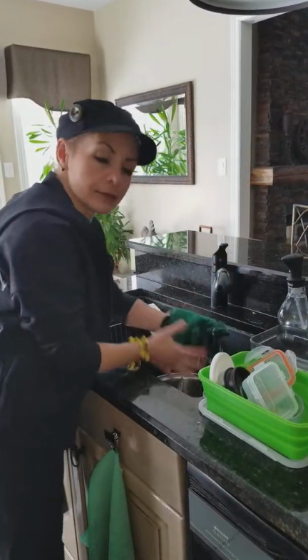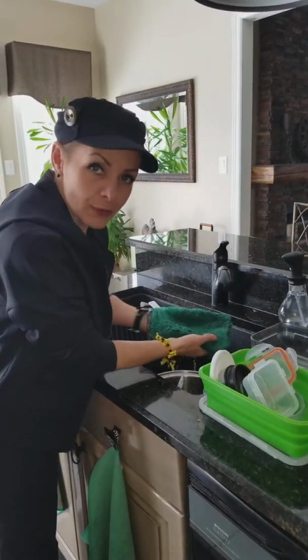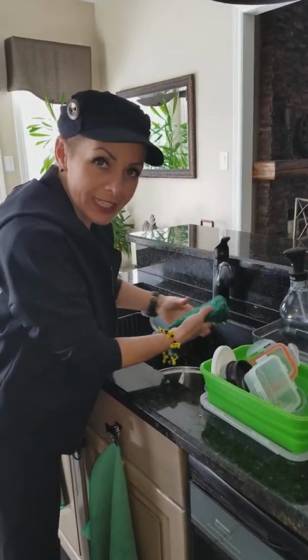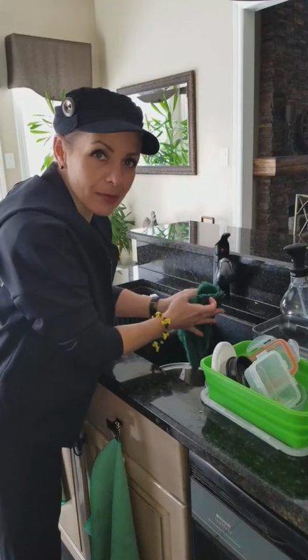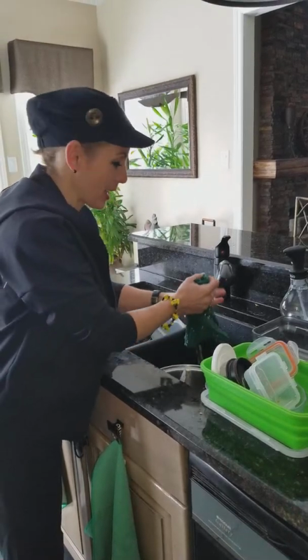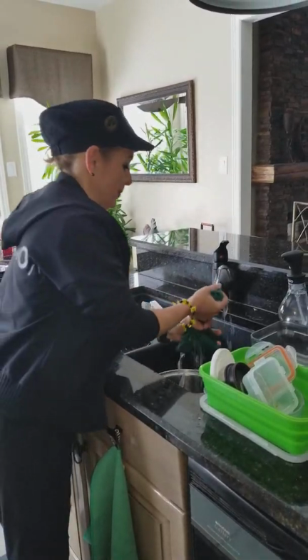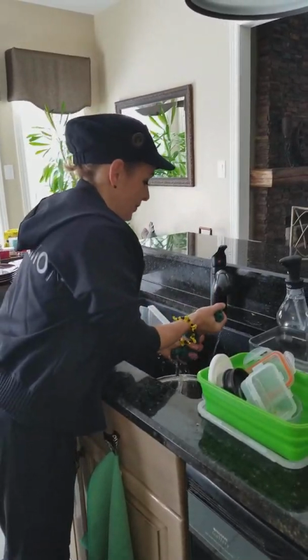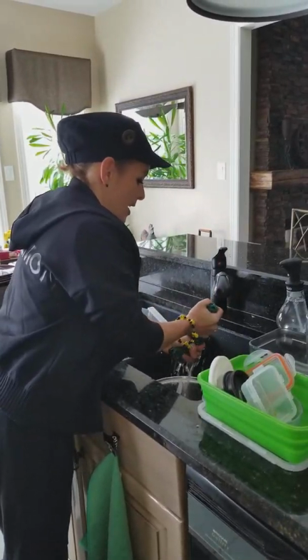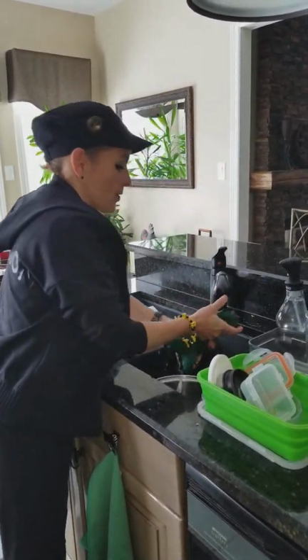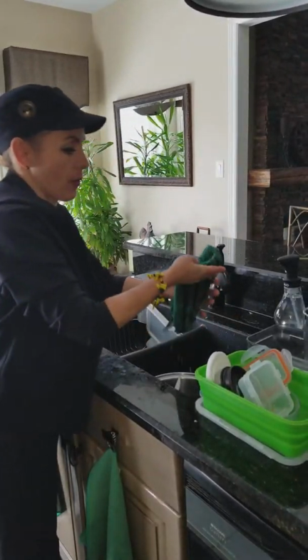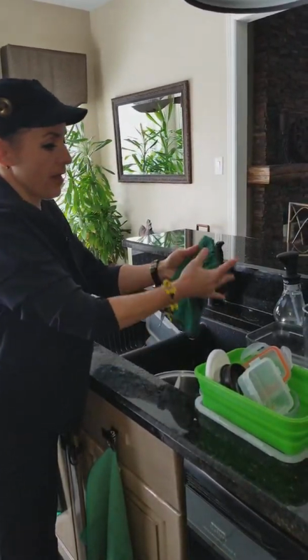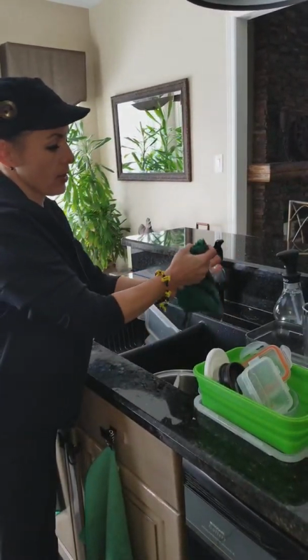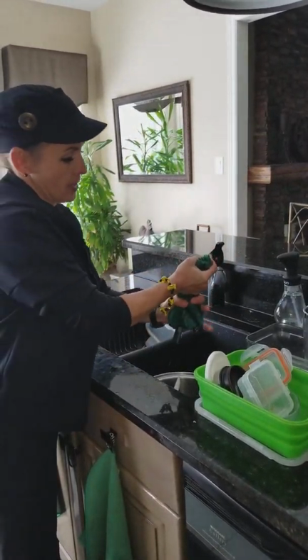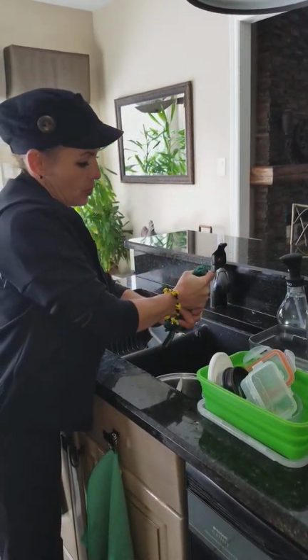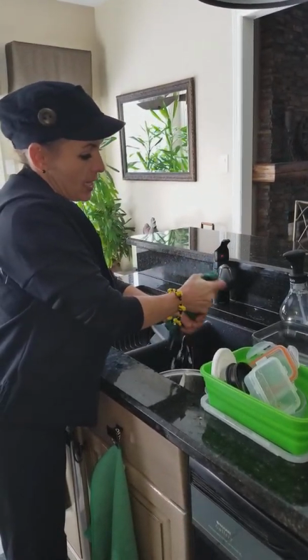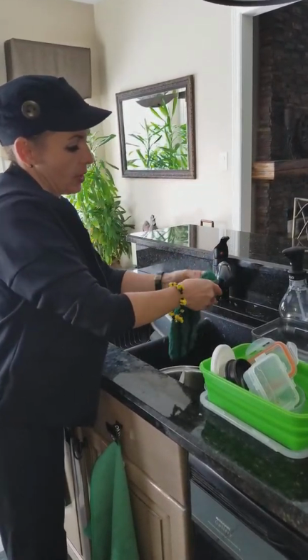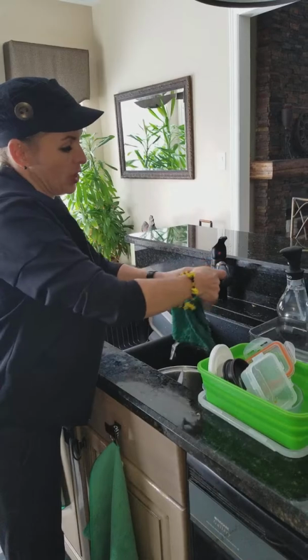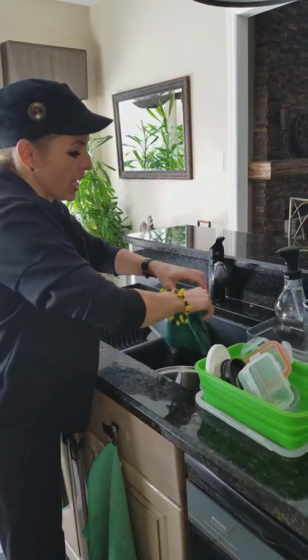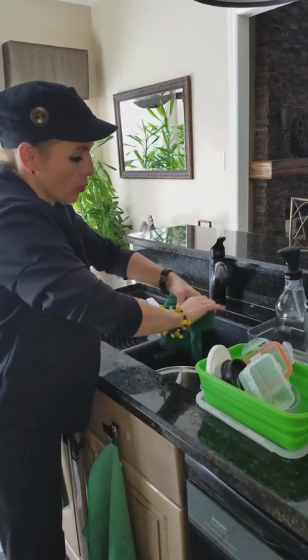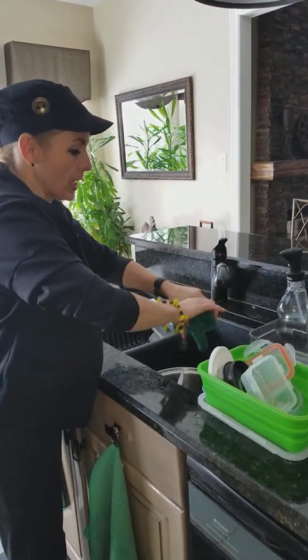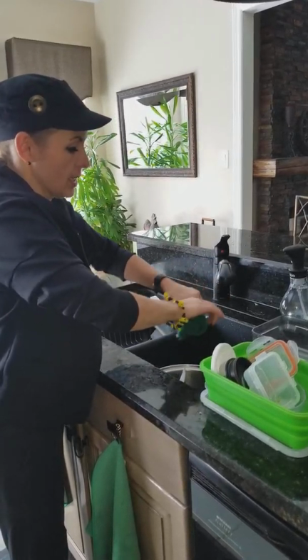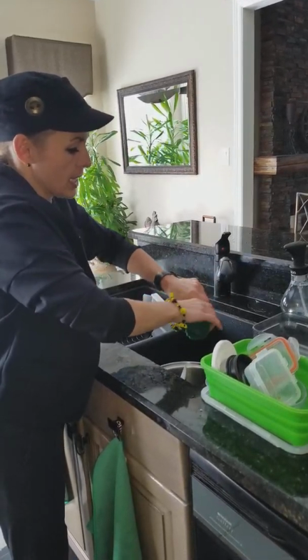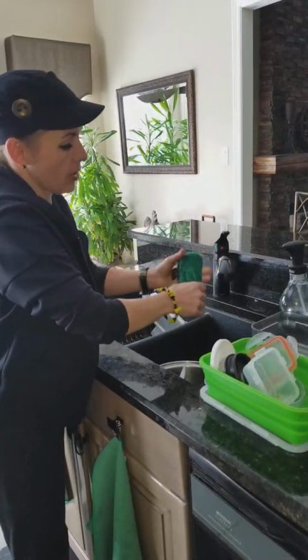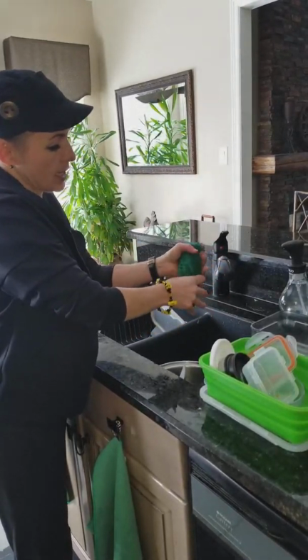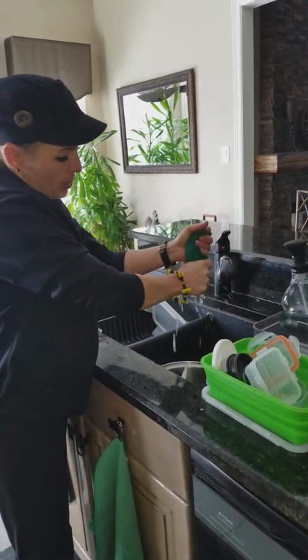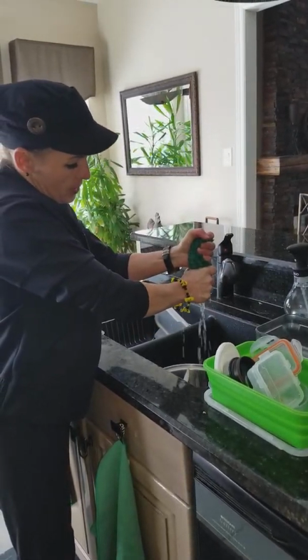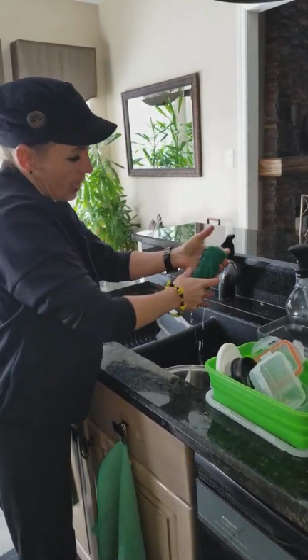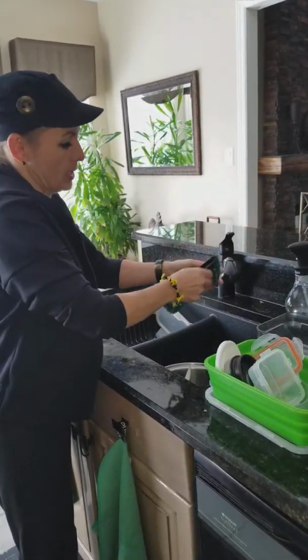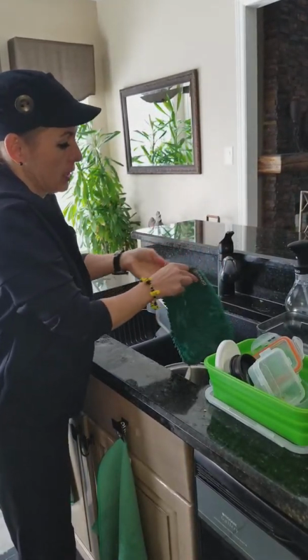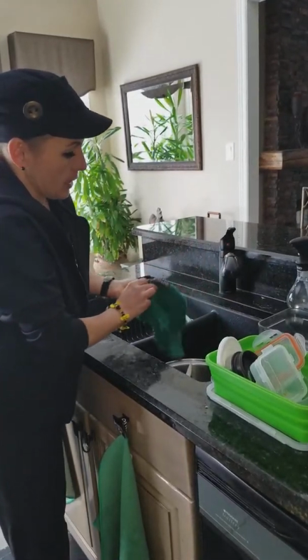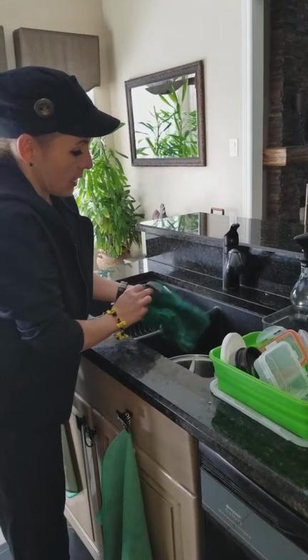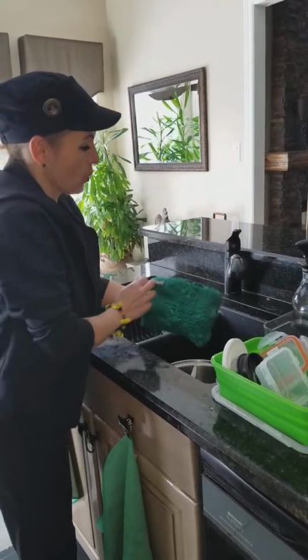This is for Diane, by the way. So I wet my fiber, squeeze it out a little bit. Usually I try to roll it, take out all the excess water, go like that. Nice and cold.